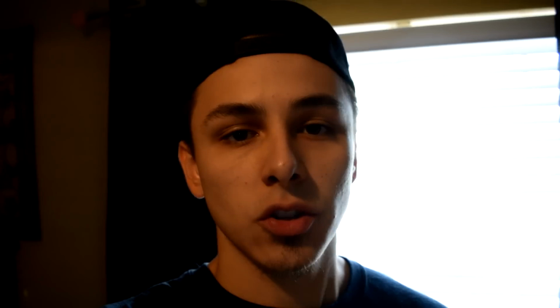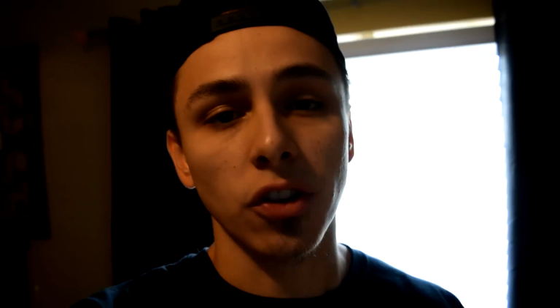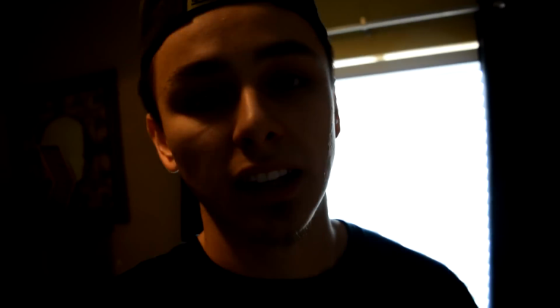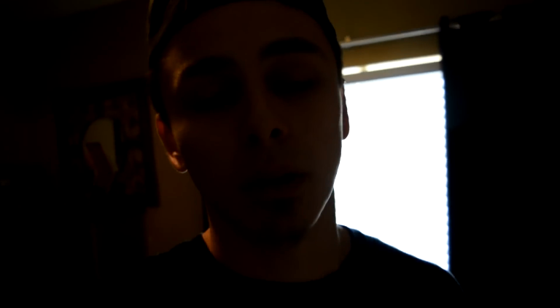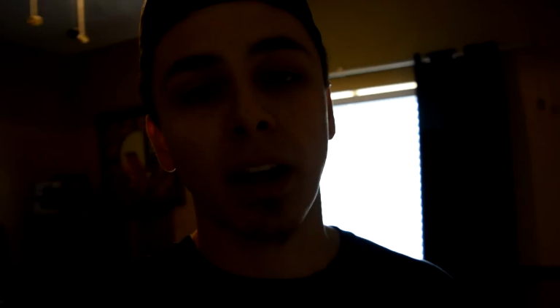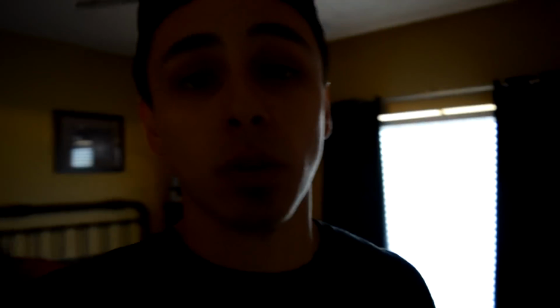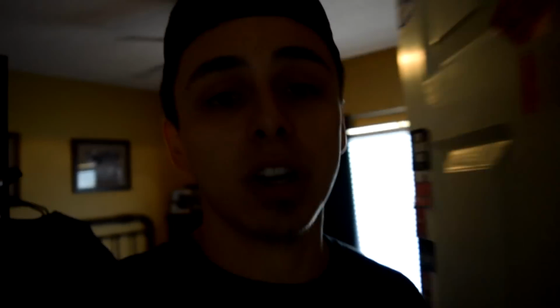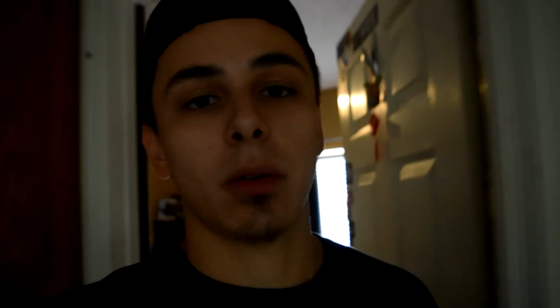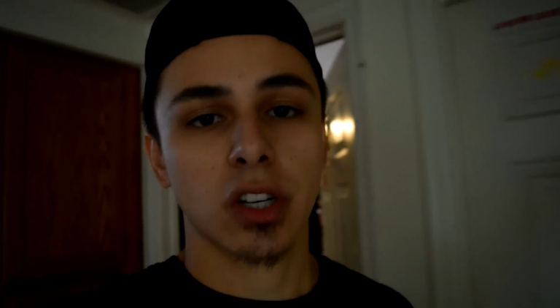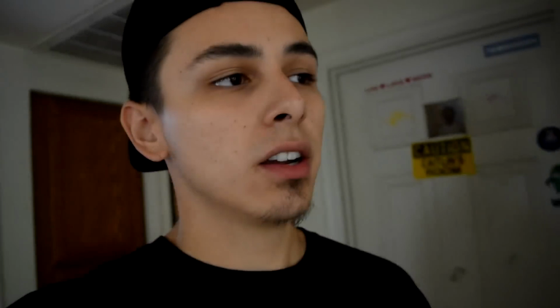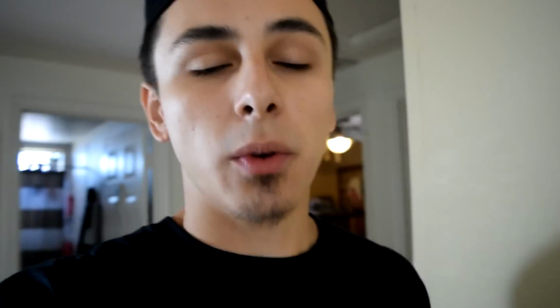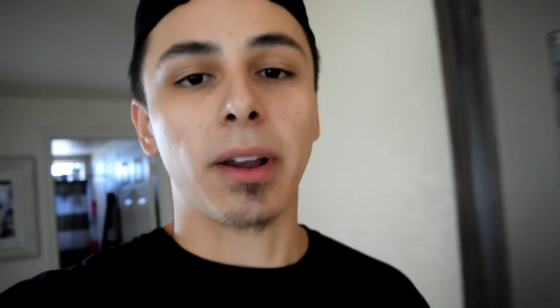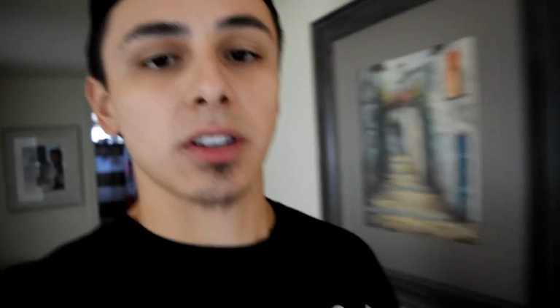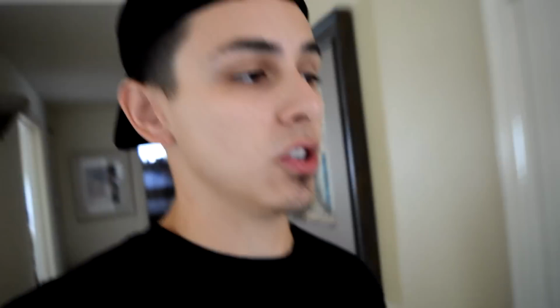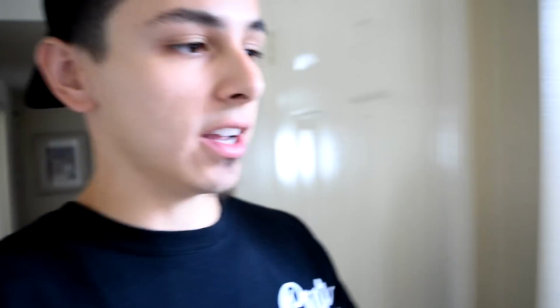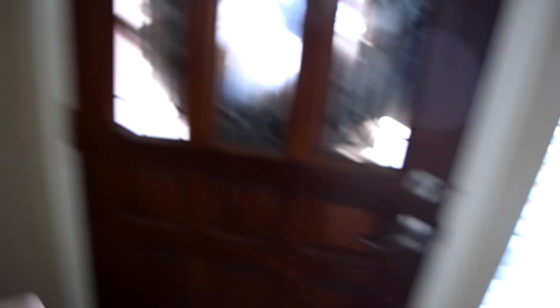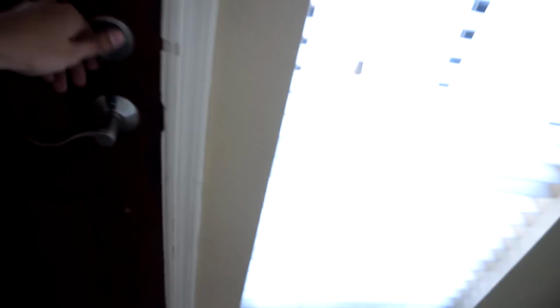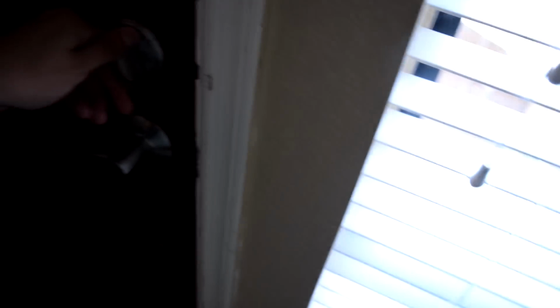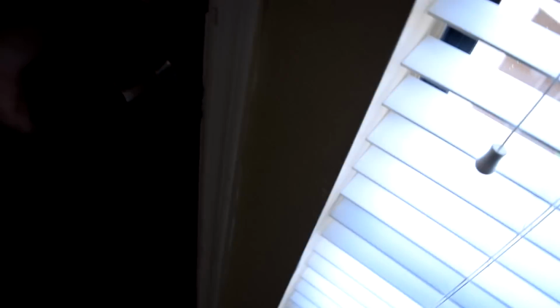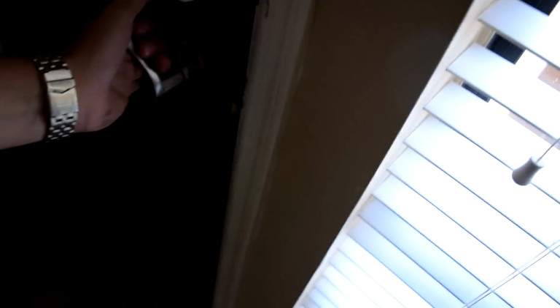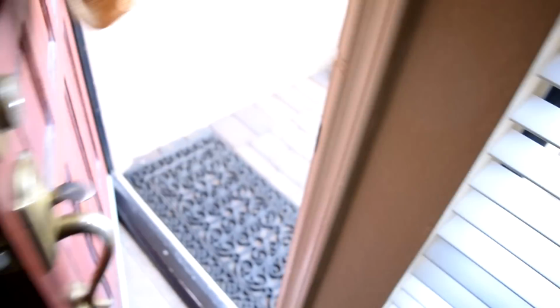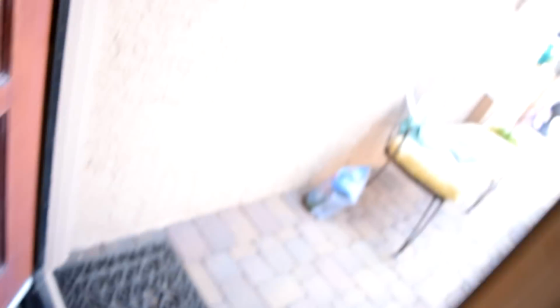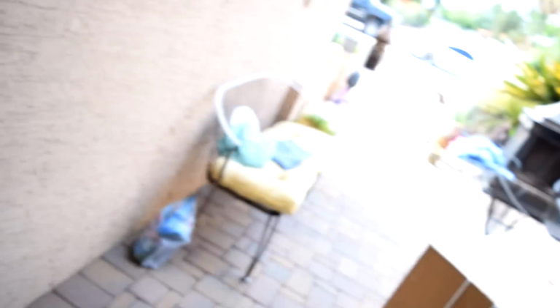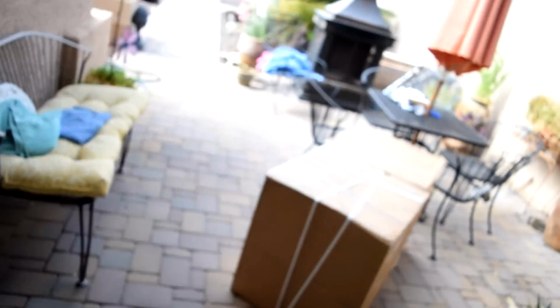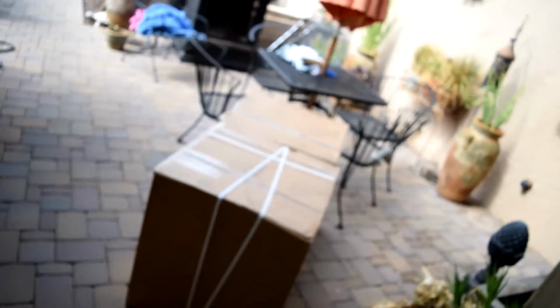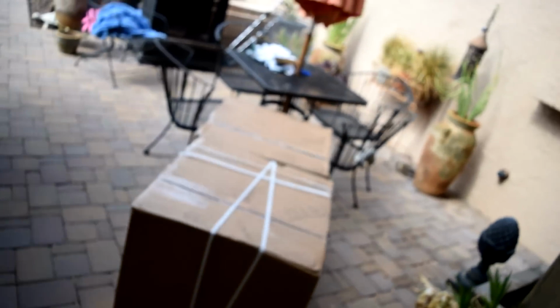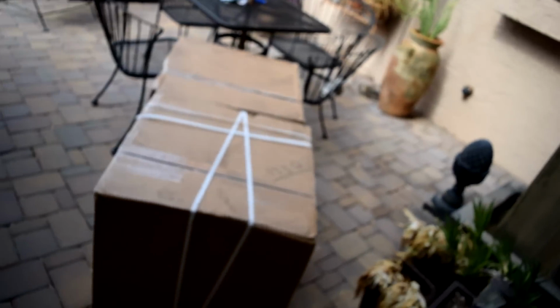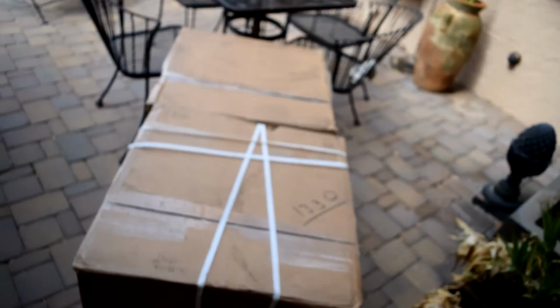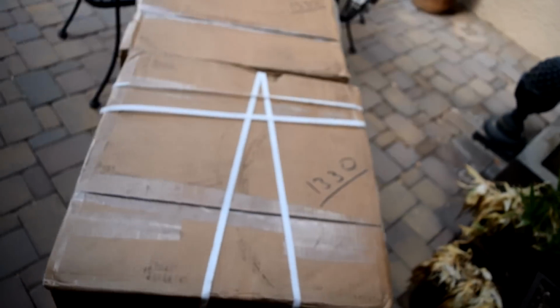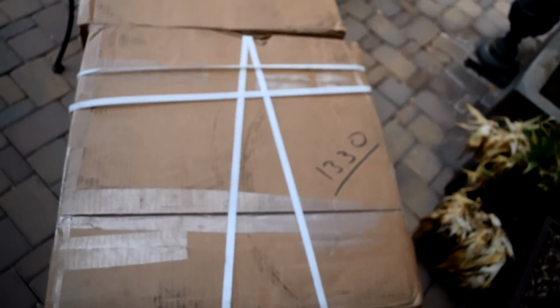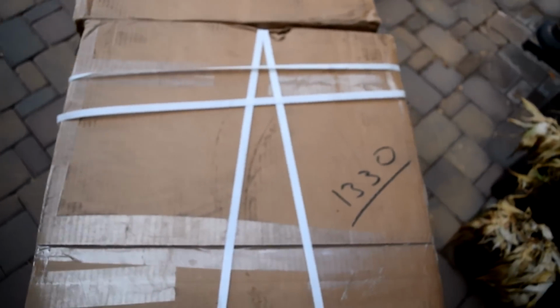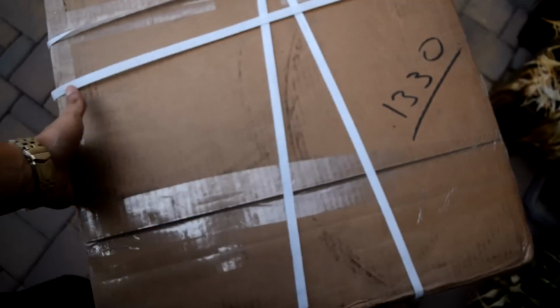I just heard the FedEx guy pull up in front of my house, so I'm pretty sure my wheels just got here. I went and grabbed my camera because I wanted to show you guys me unboxing - I waited a couple months but yeah, they're here. Let's get these boys inside.